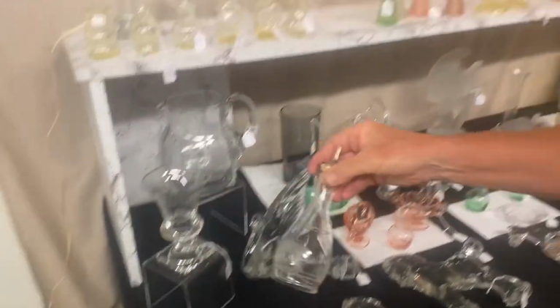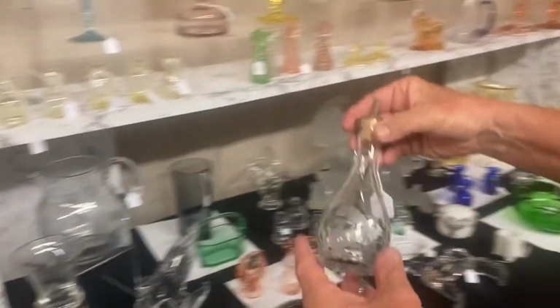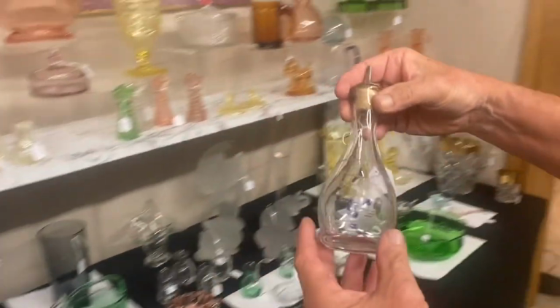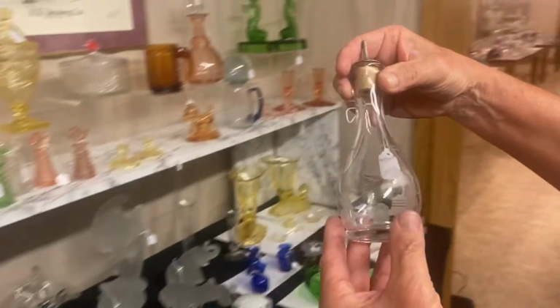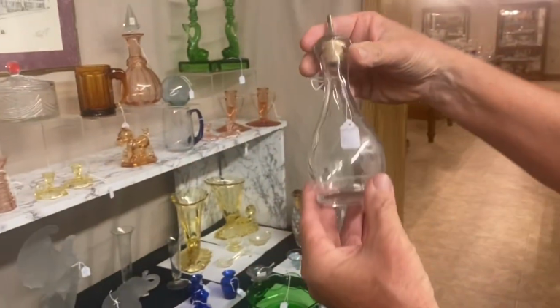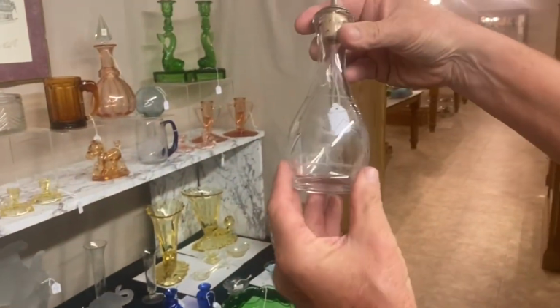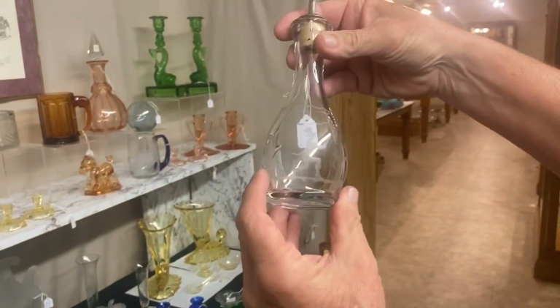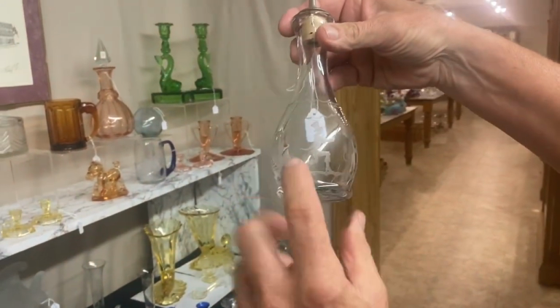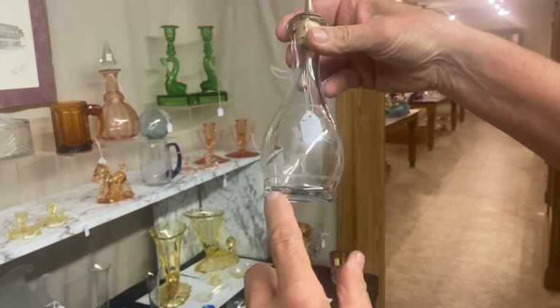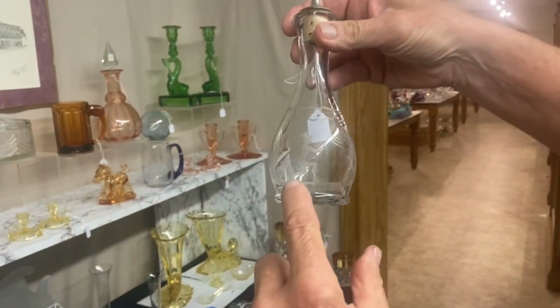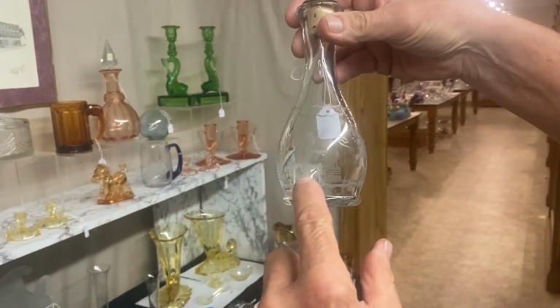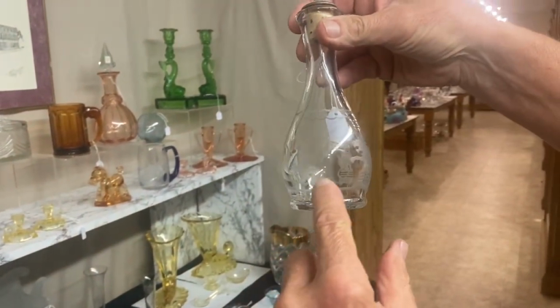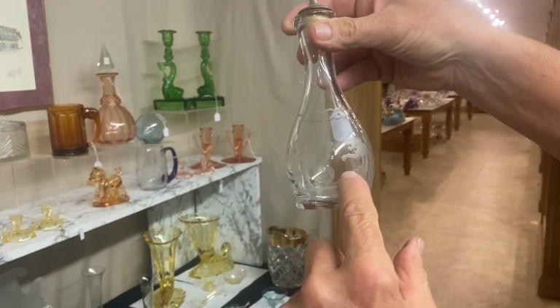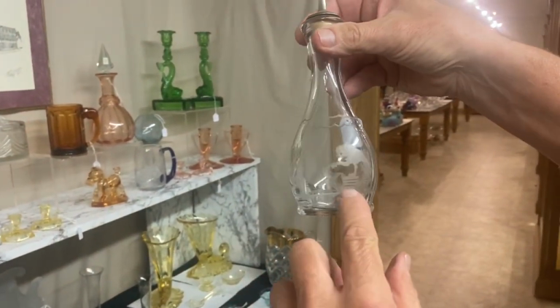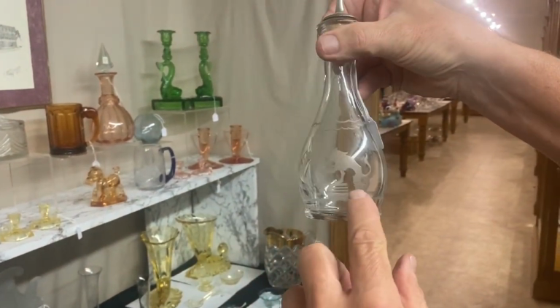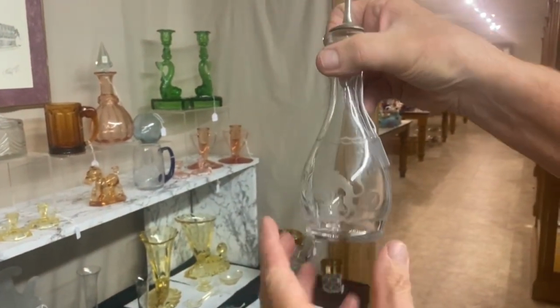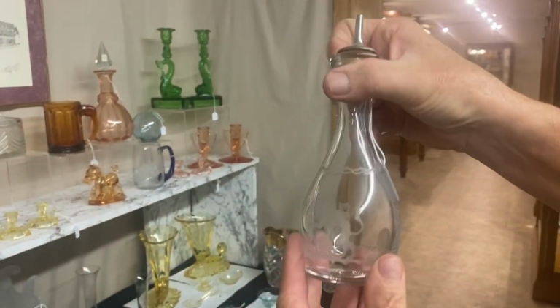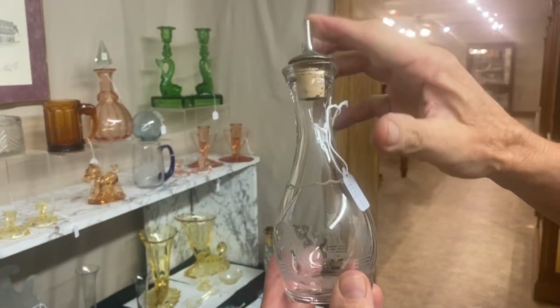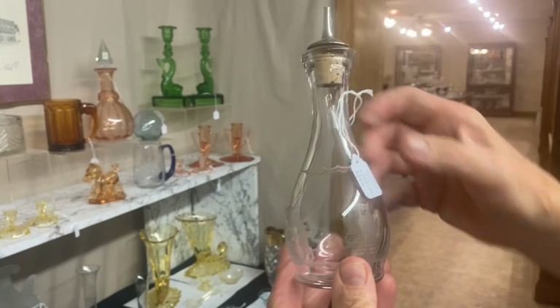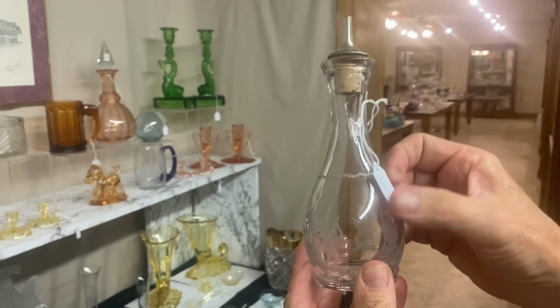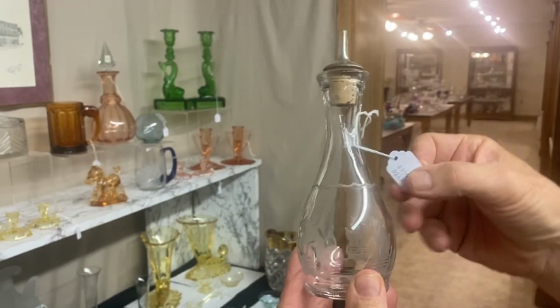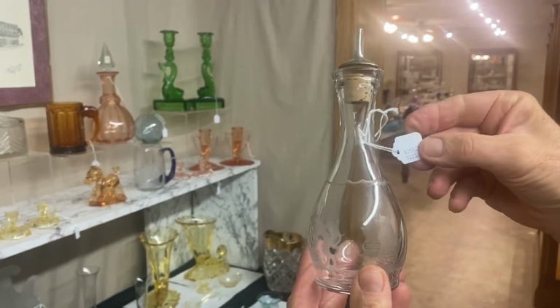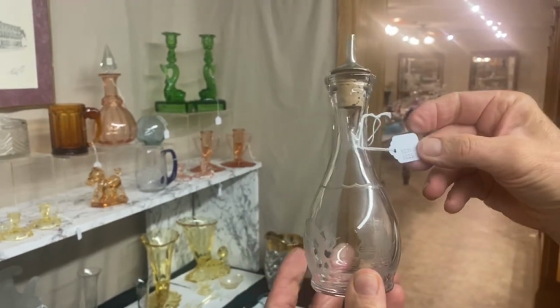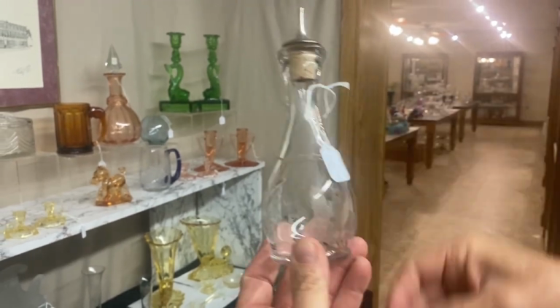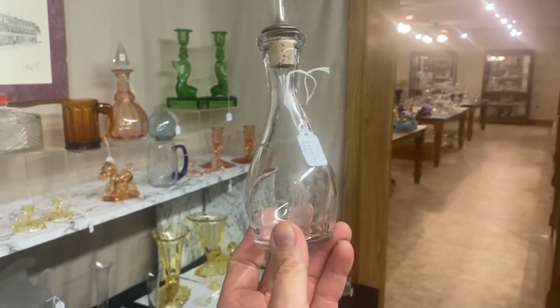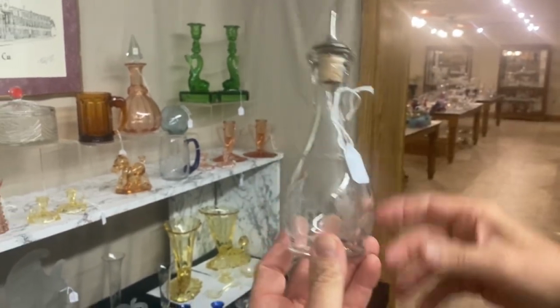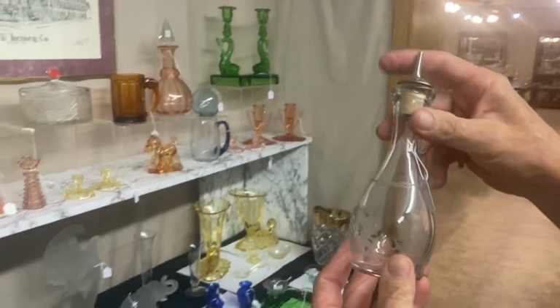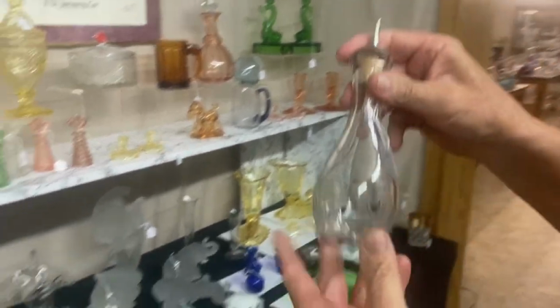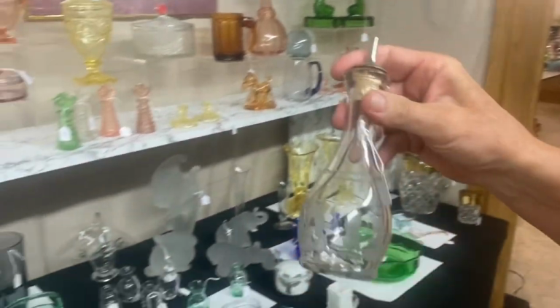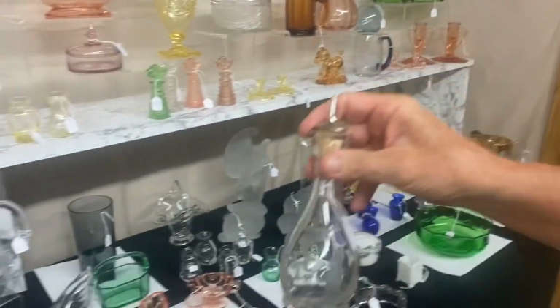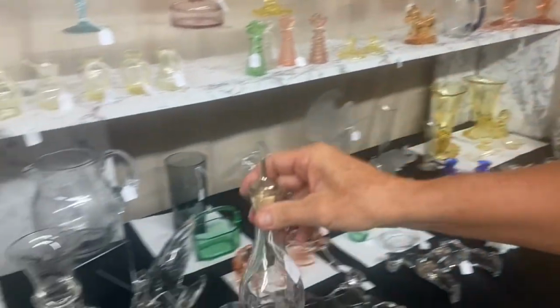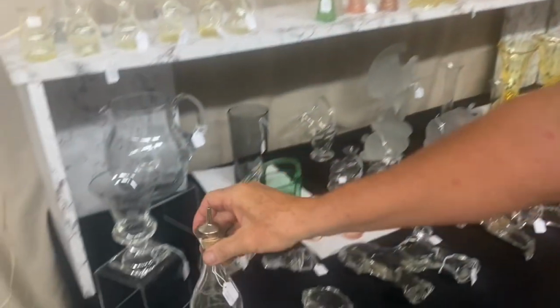Here we have a bitters bottle with a Circus etch on it — this is called Lion Tamer. Has a nice tube in it. It's $250. Circus etchings are very difficult to find.